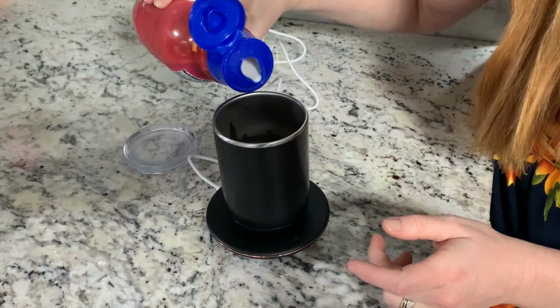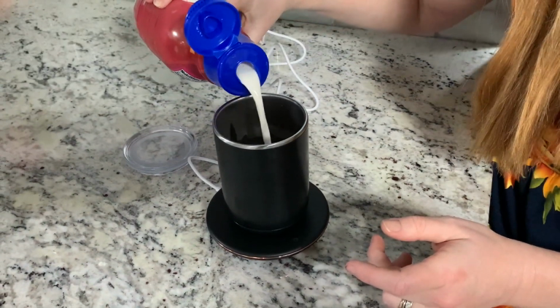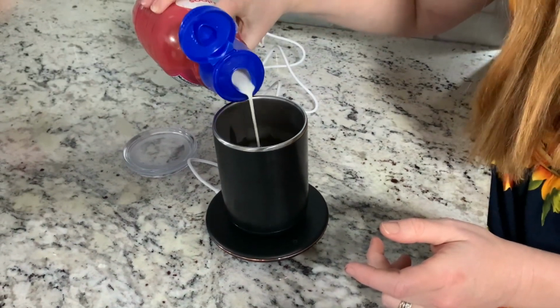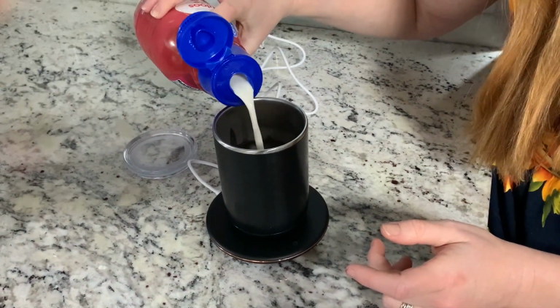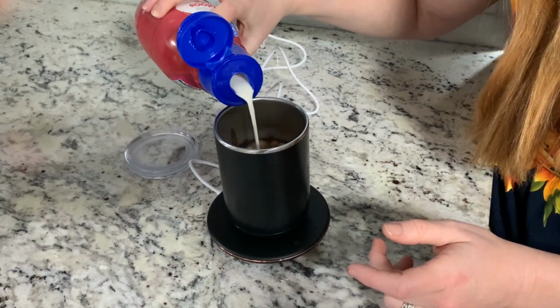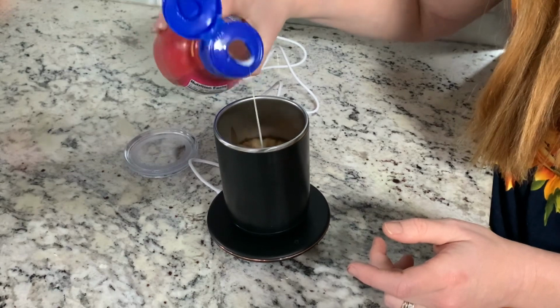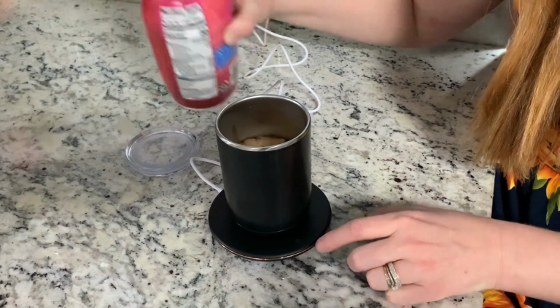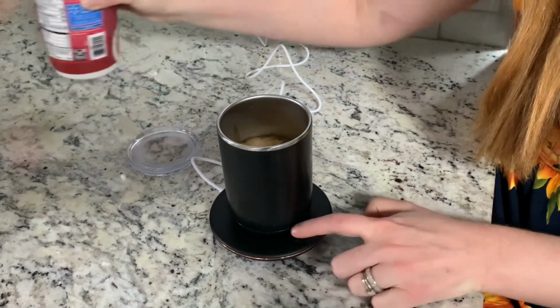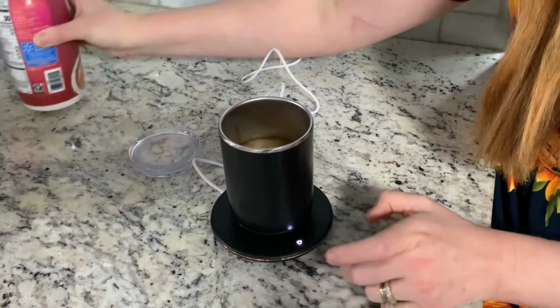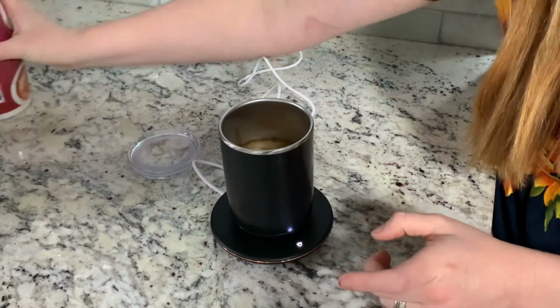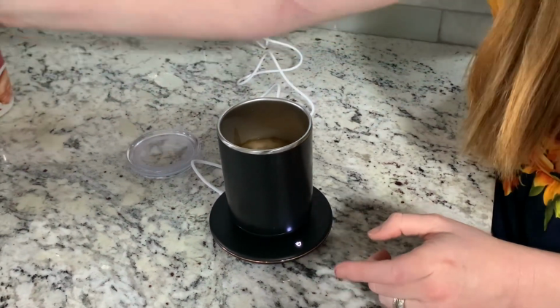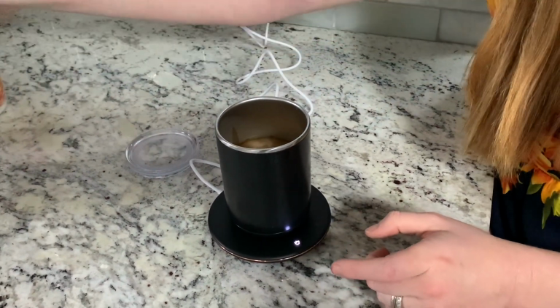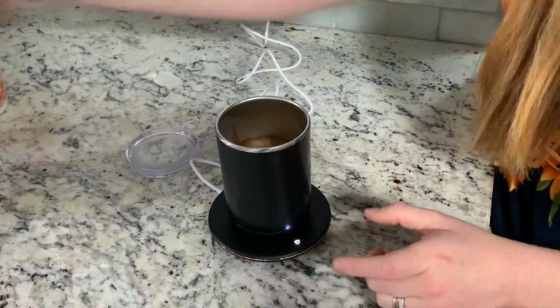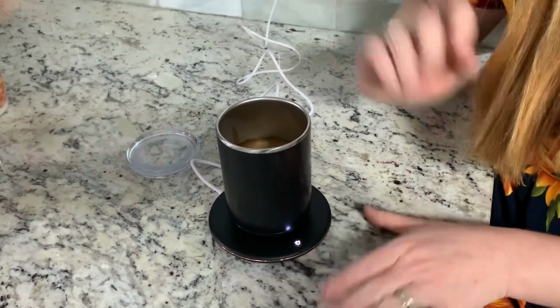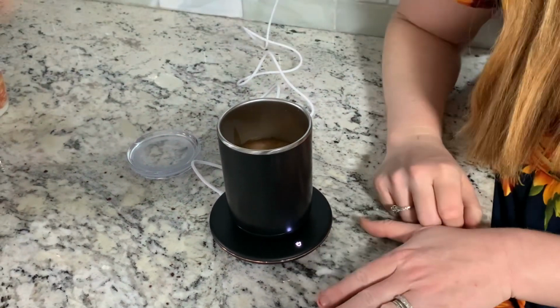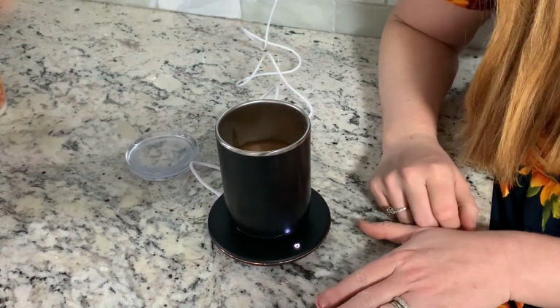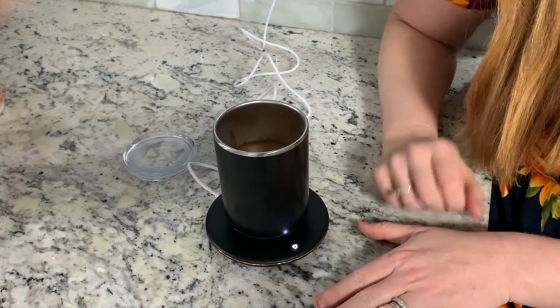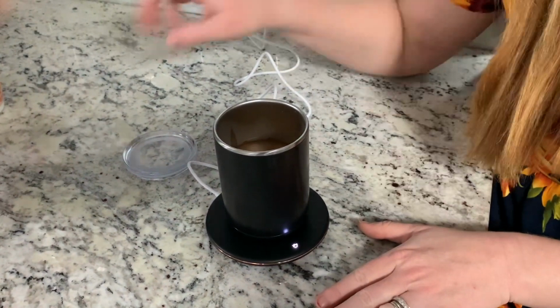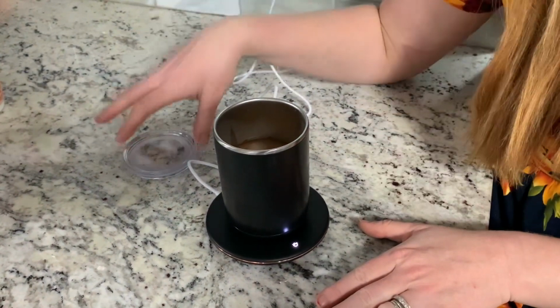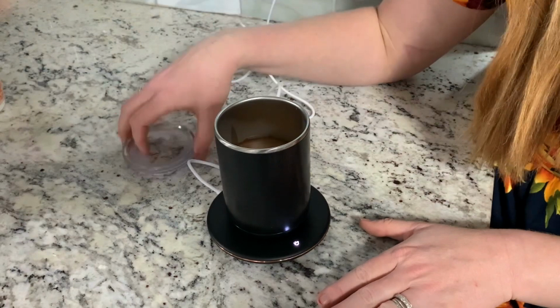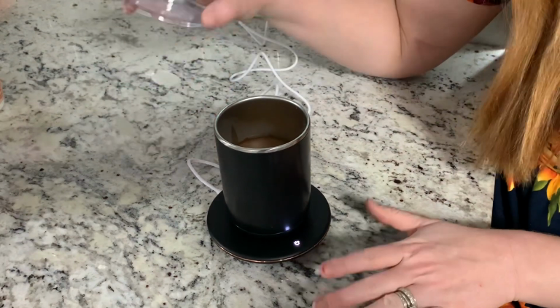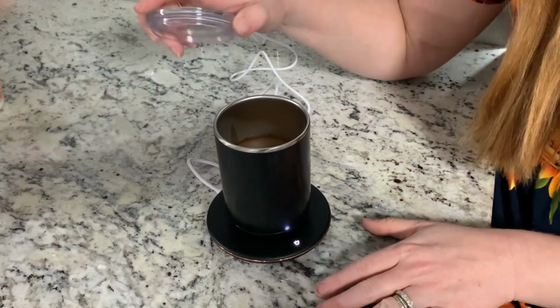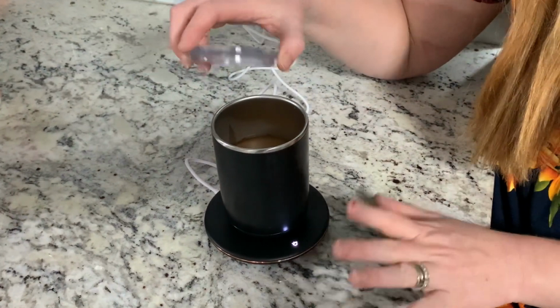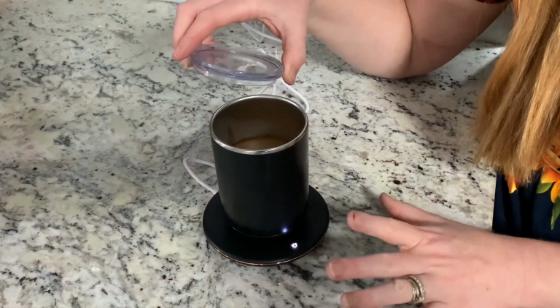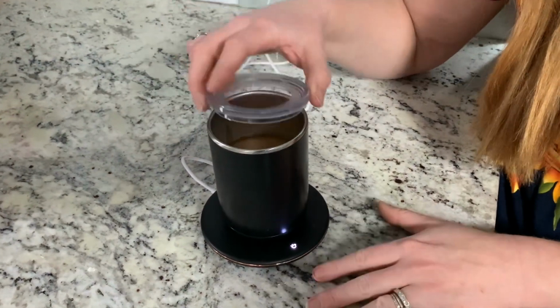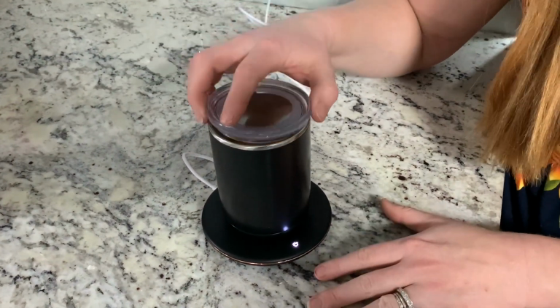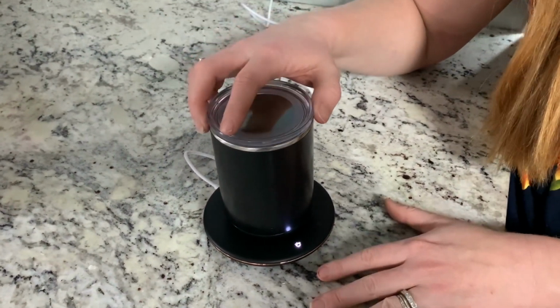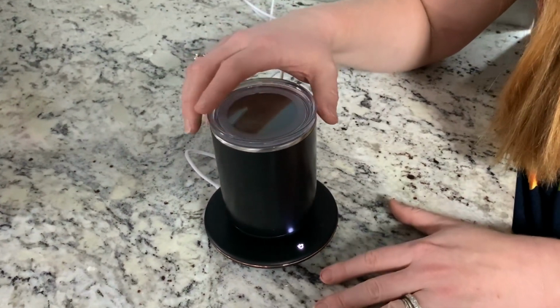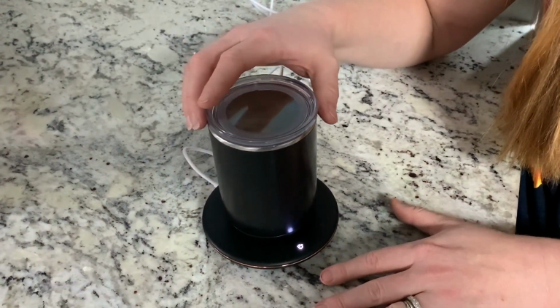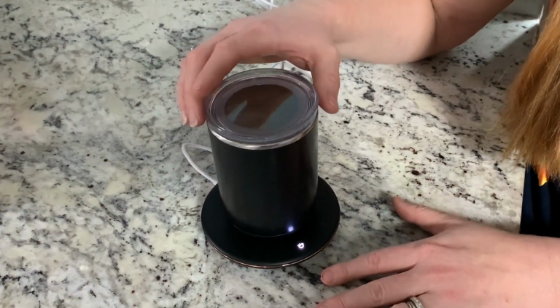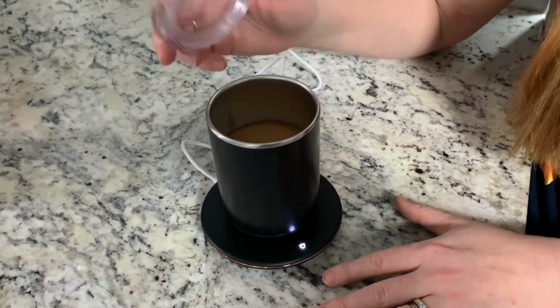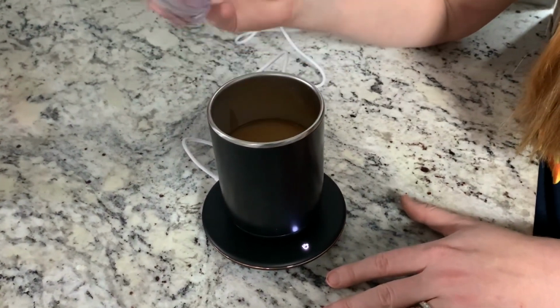I love this because you can keep it on the base with the heat going, so if you're somebody who doesn't really get to your coffee before it gets cold, this will help to keep your coffee warm.